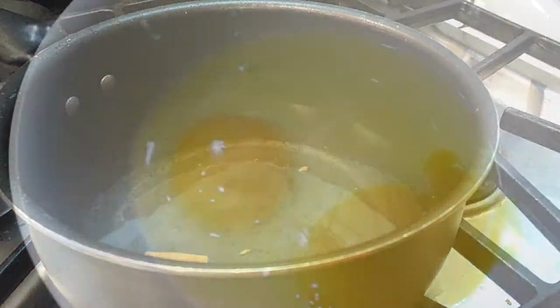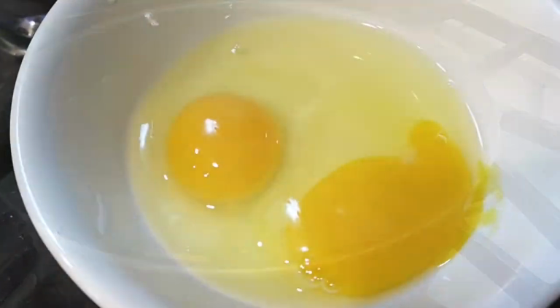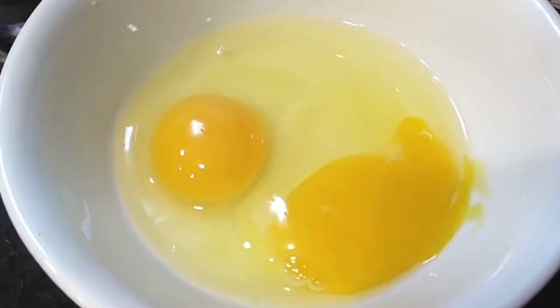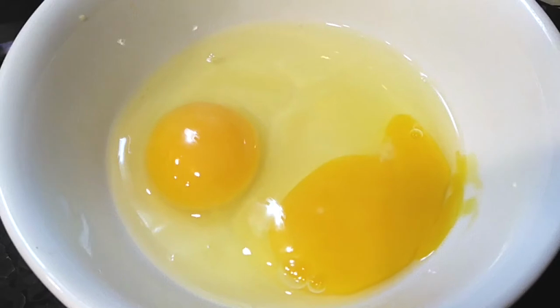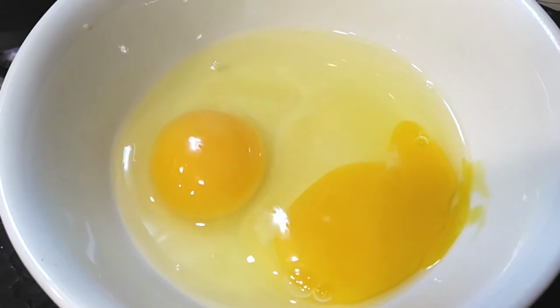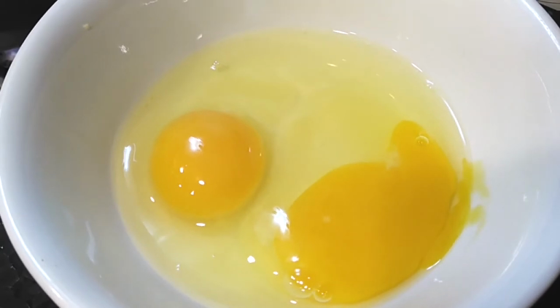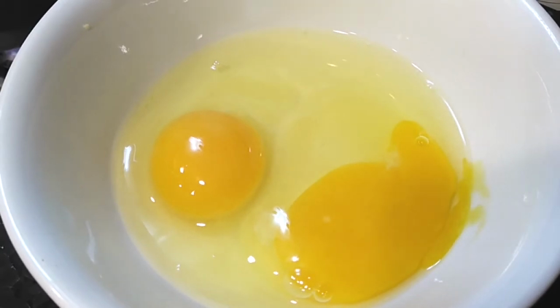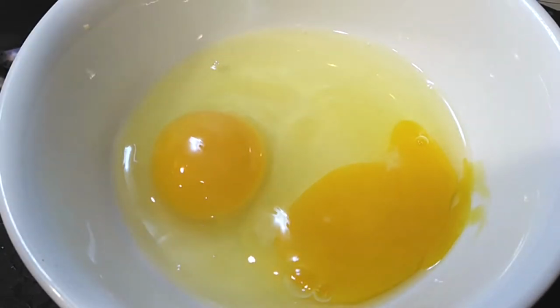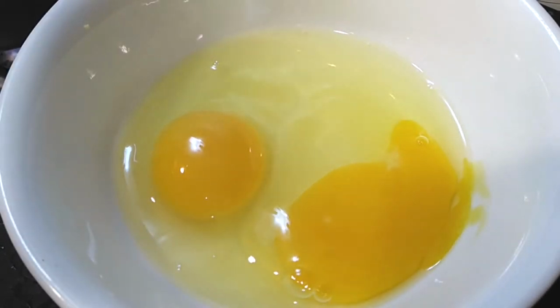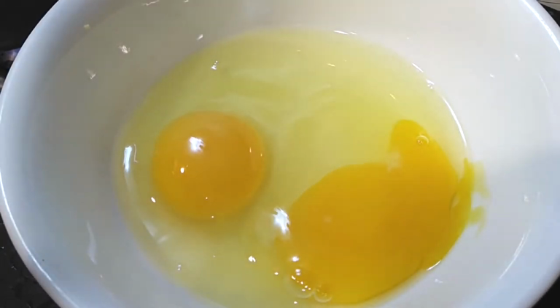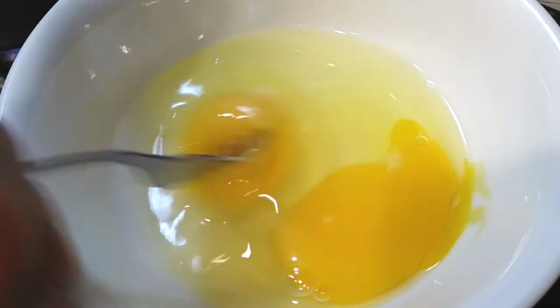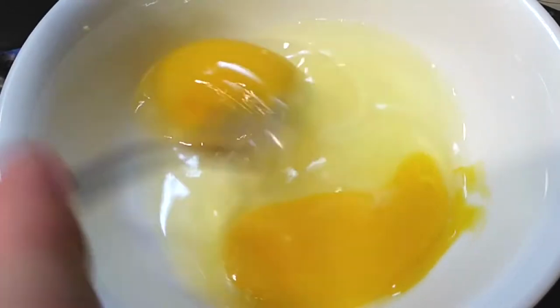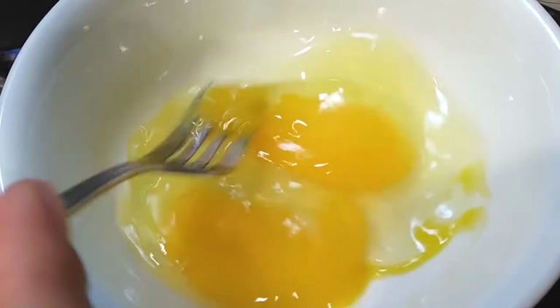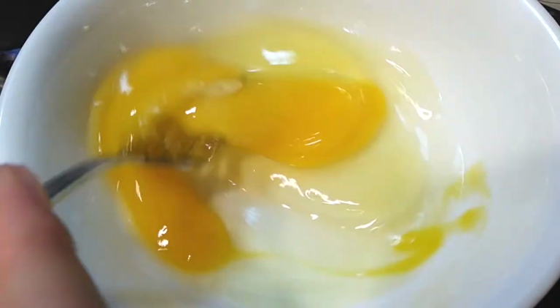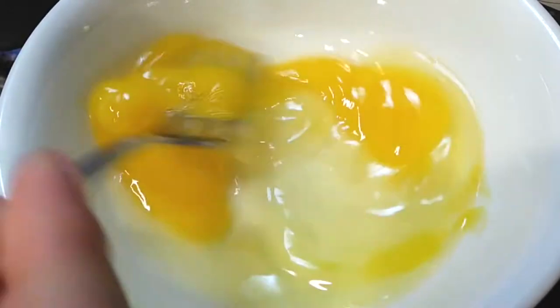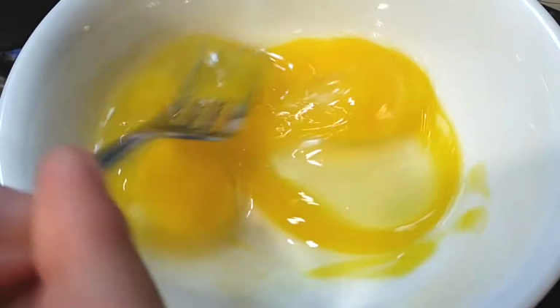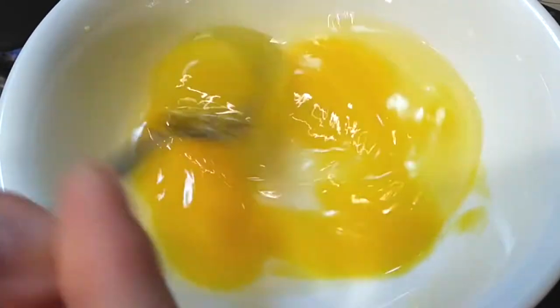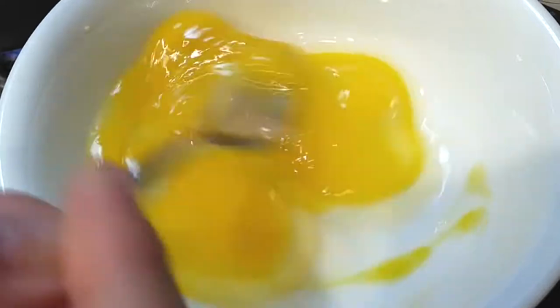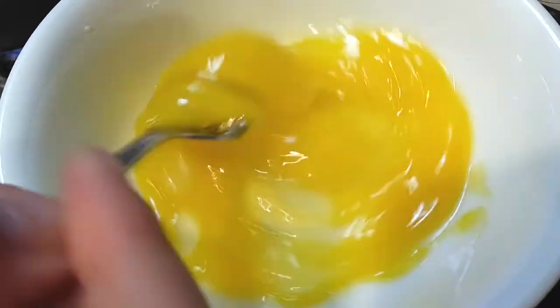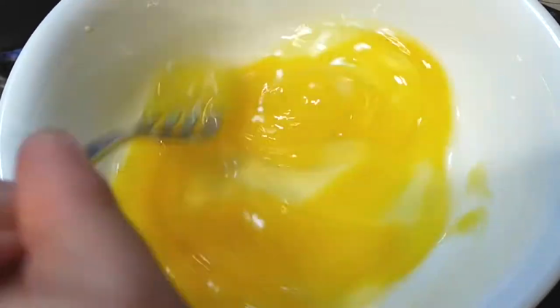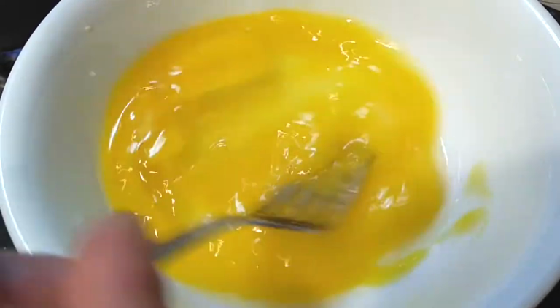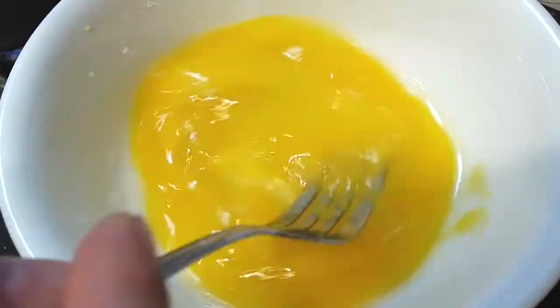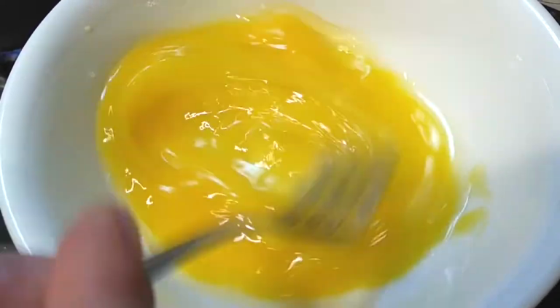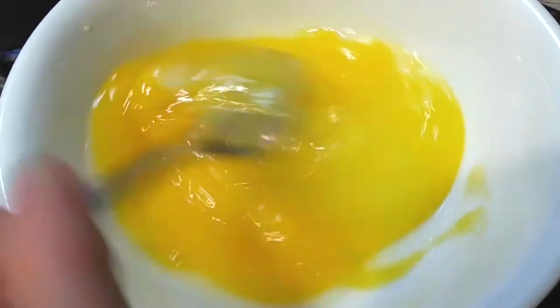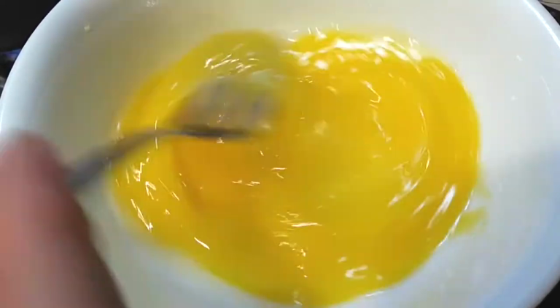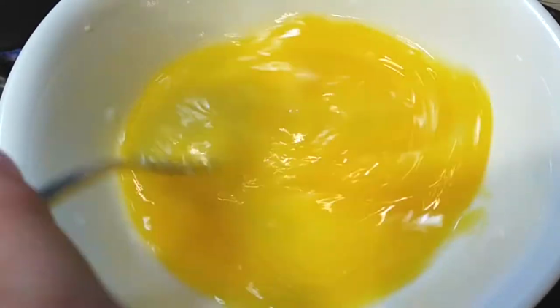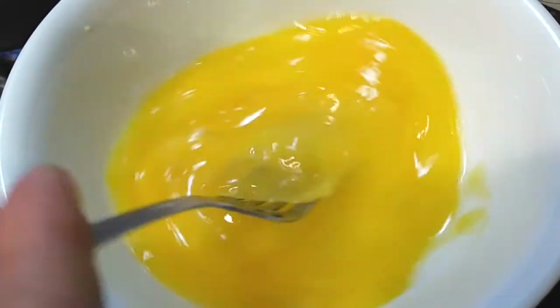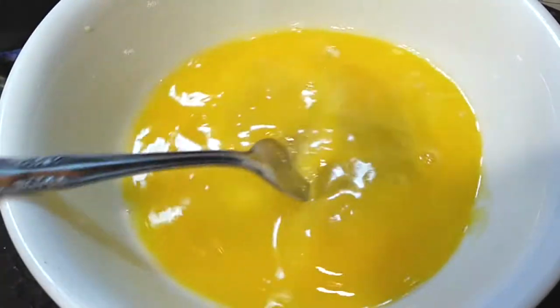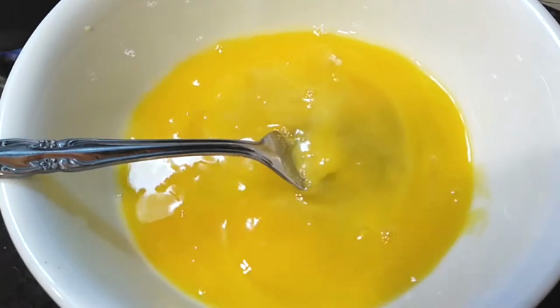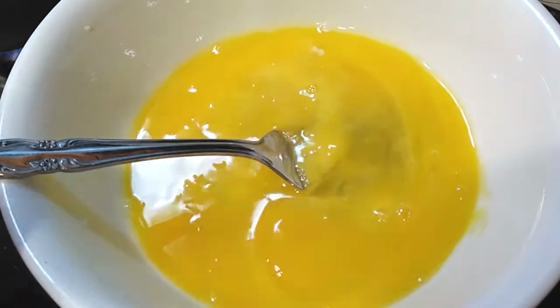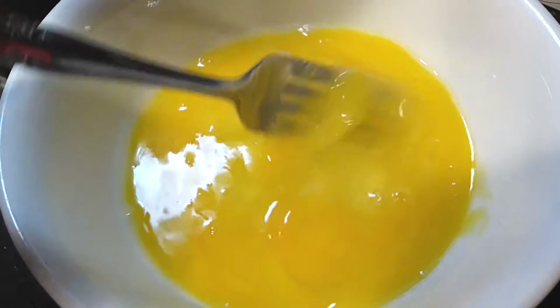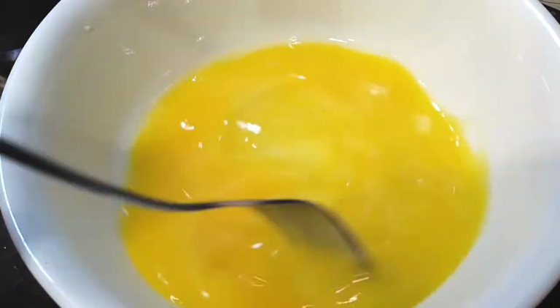Once you've got that going and you're letting it boil, grab a couple of eggs — use up to three if you'd like. Beat these up pretty well because we're gonna have to pour this into our boiling pot of water when it's ready.